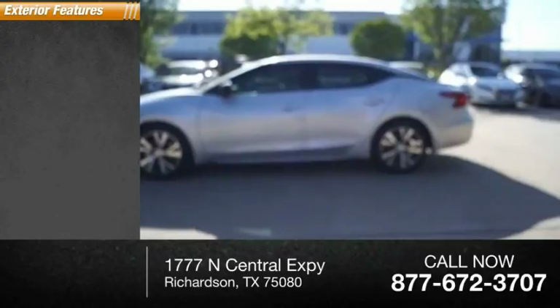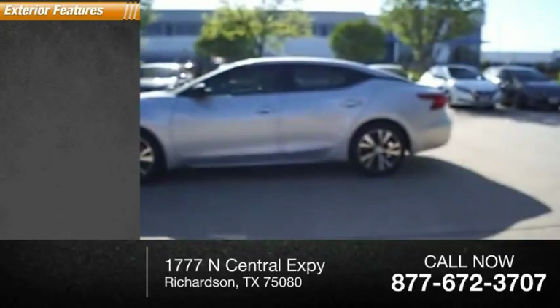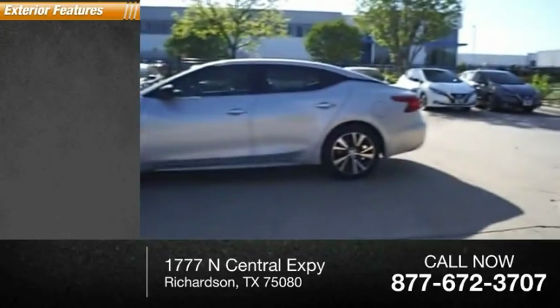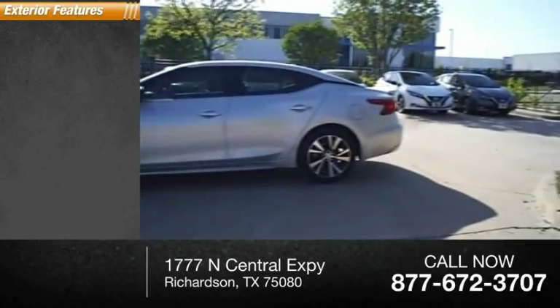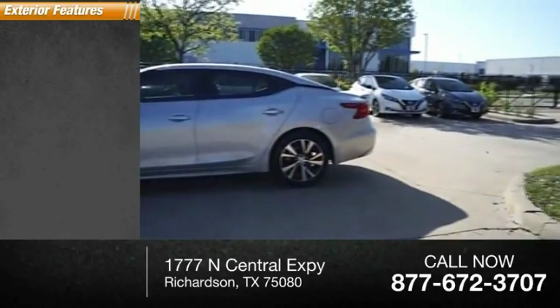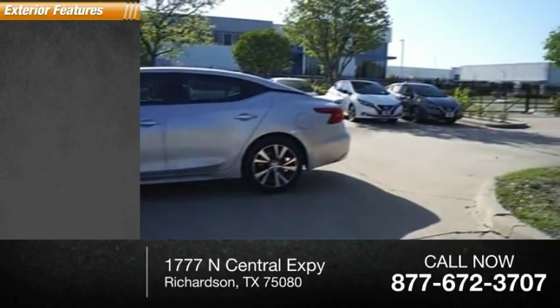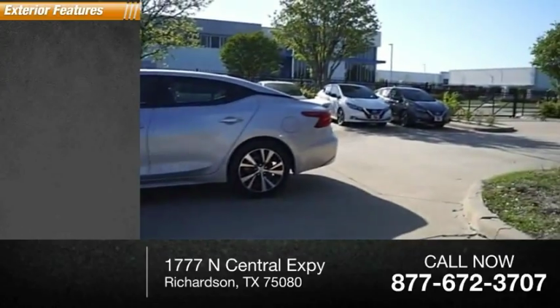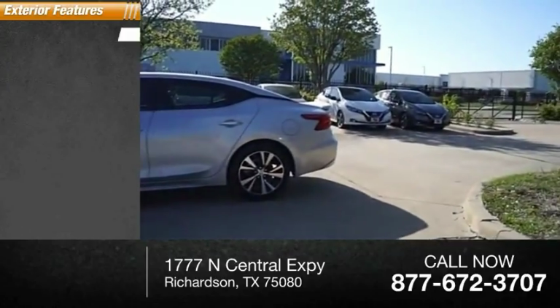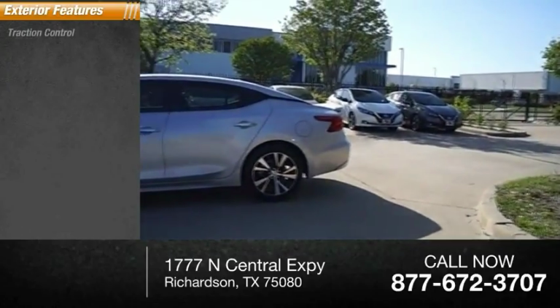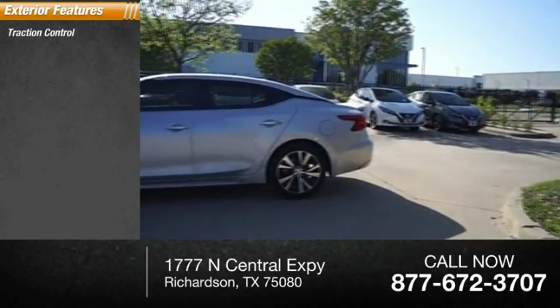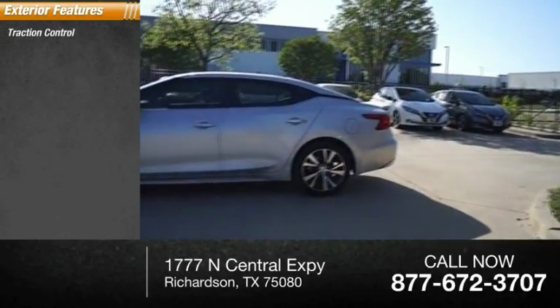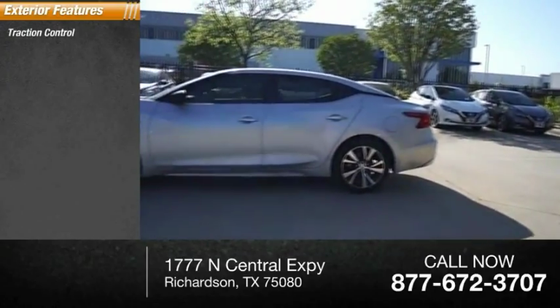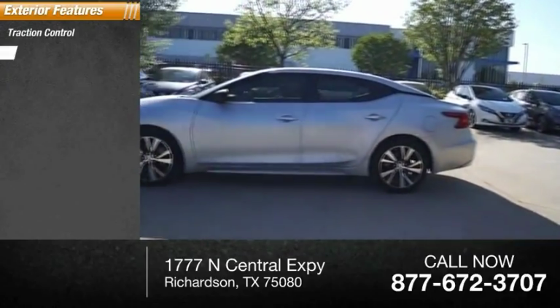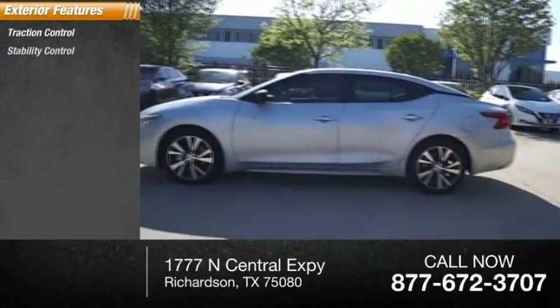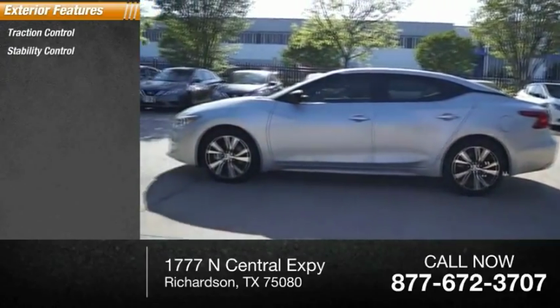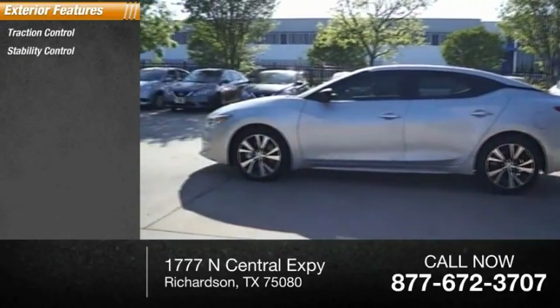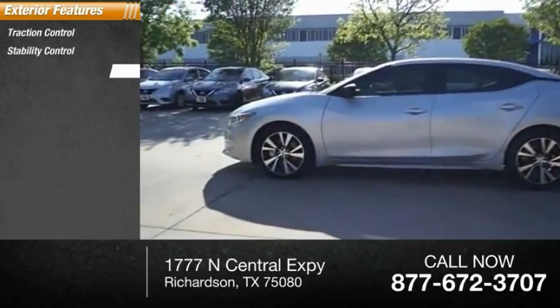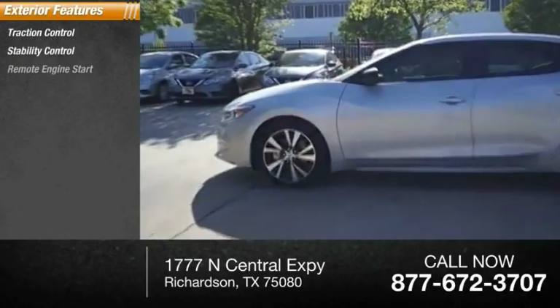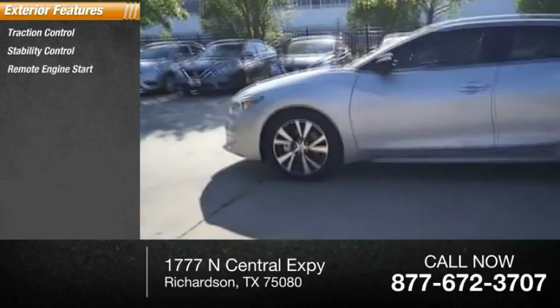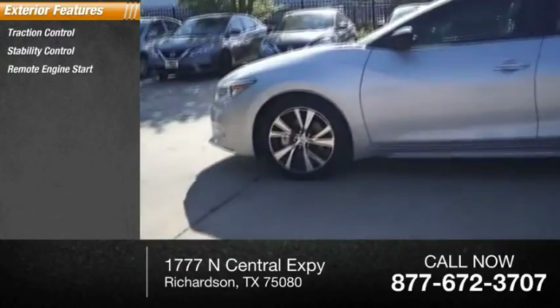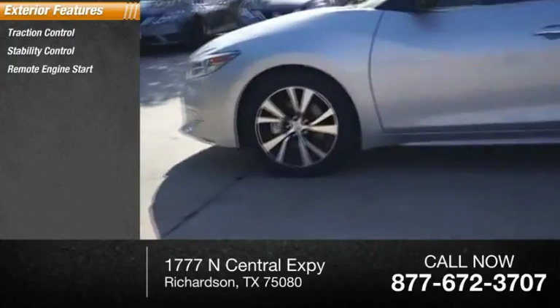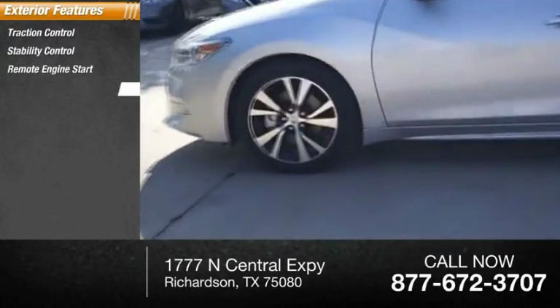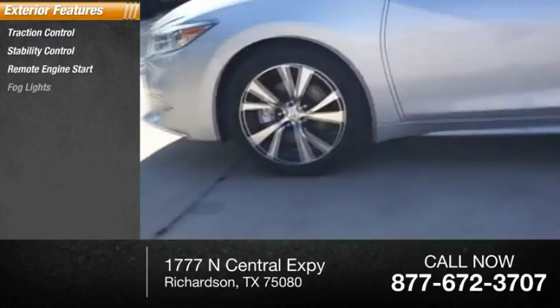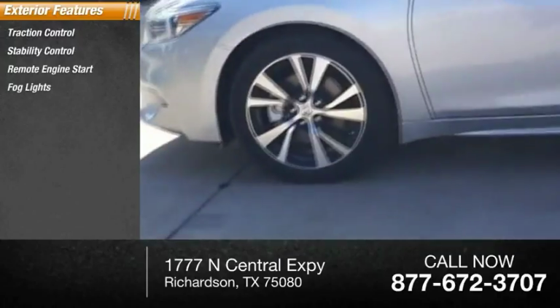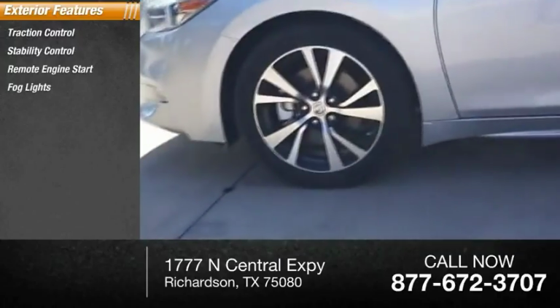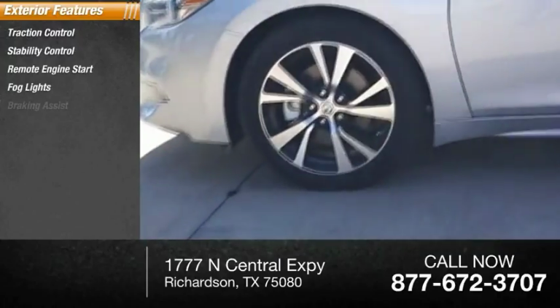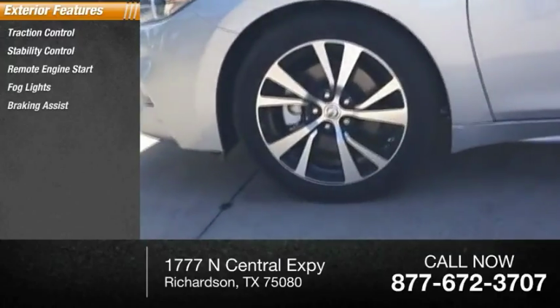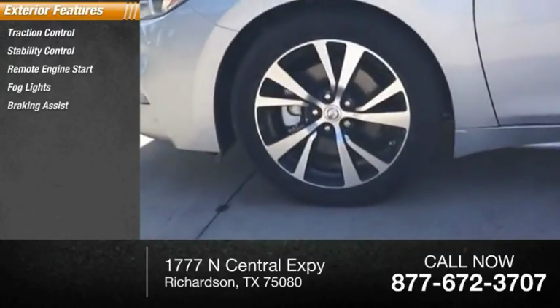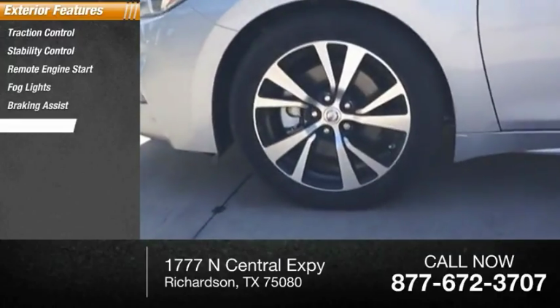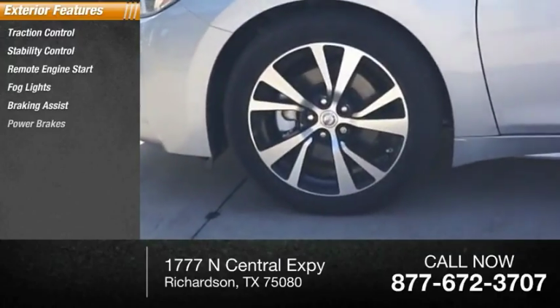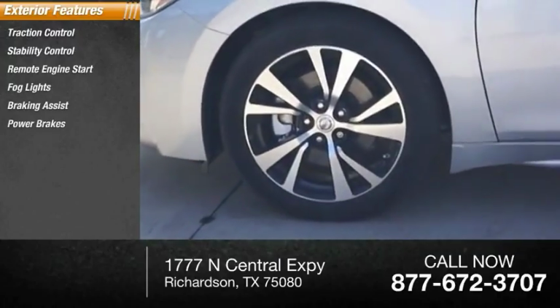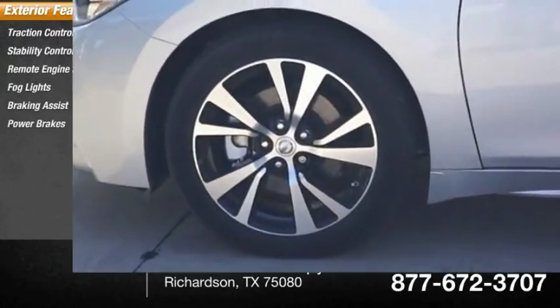Here are some of this vehicle's great options: traction control, stability control, remote engine start, fog lights, braking assist, power brakes.